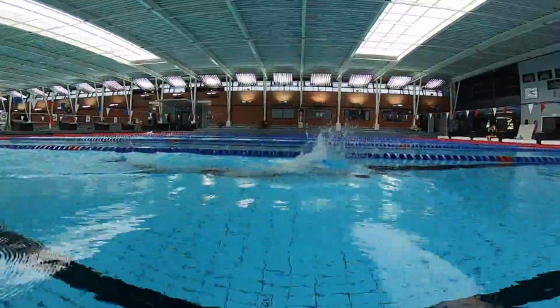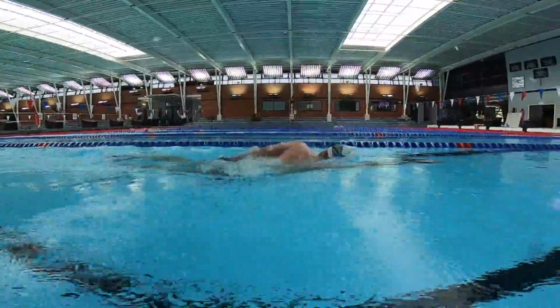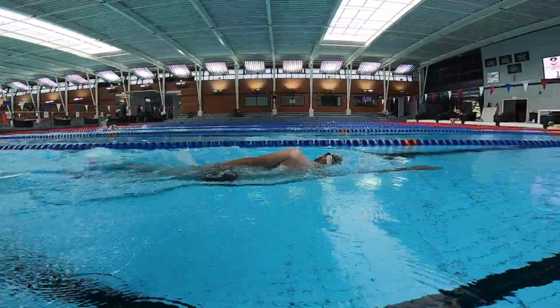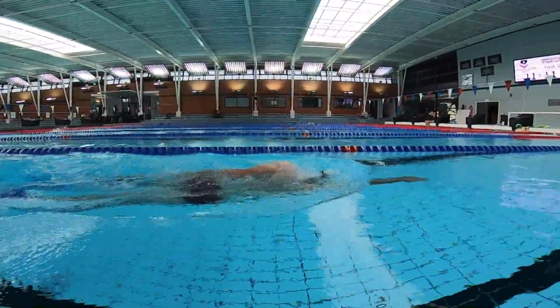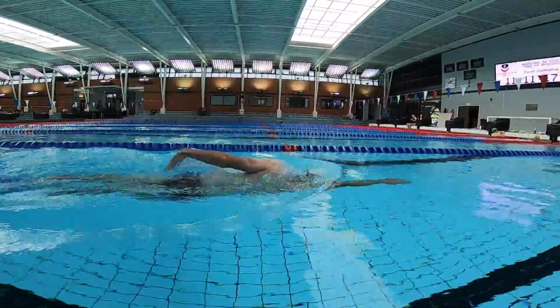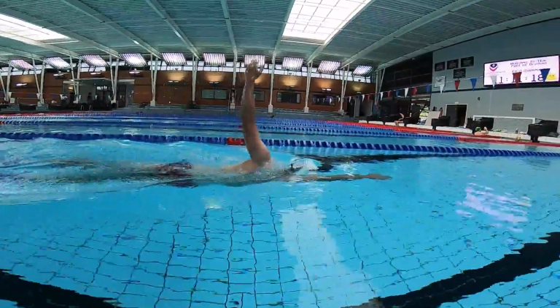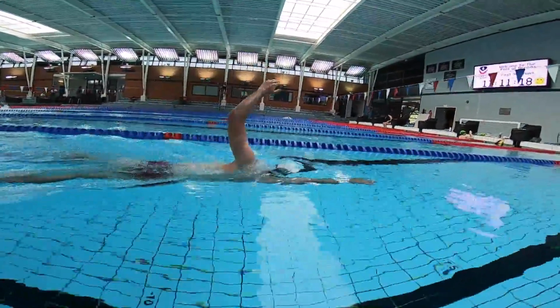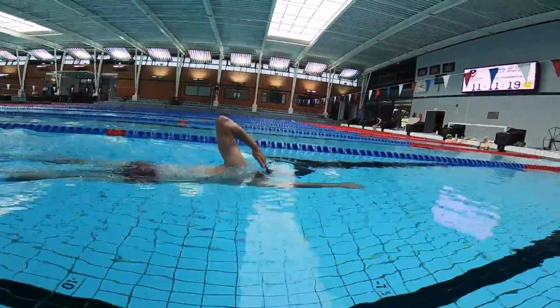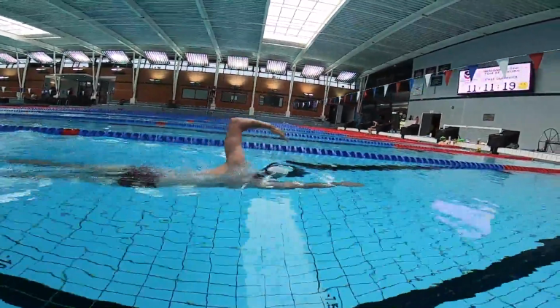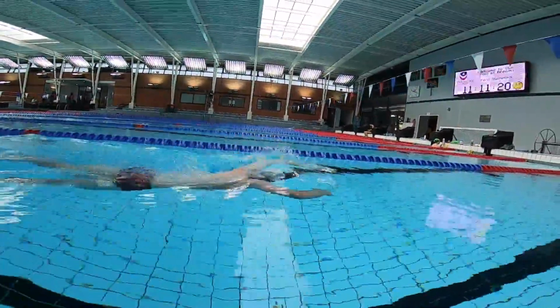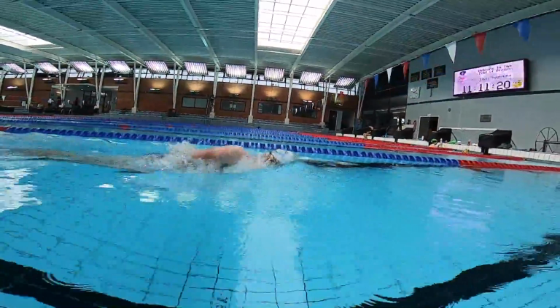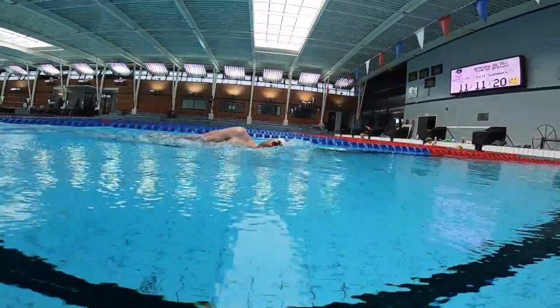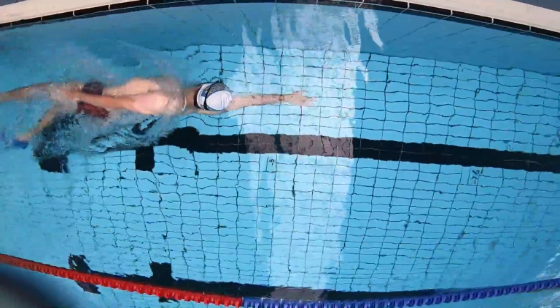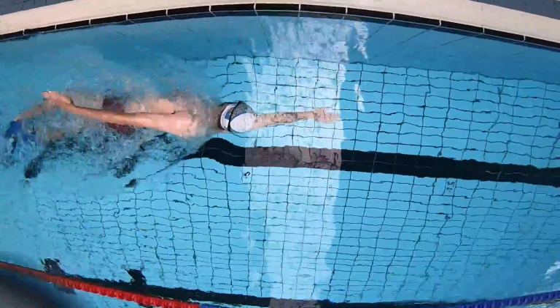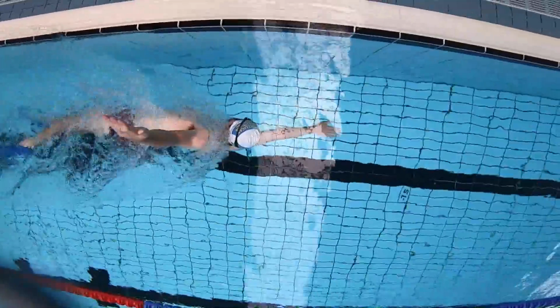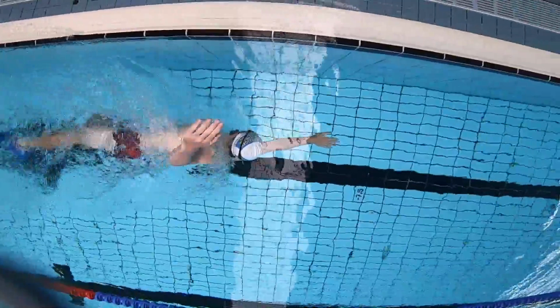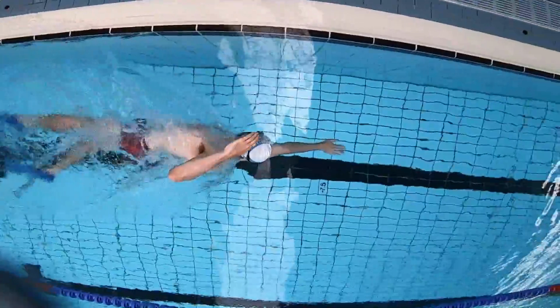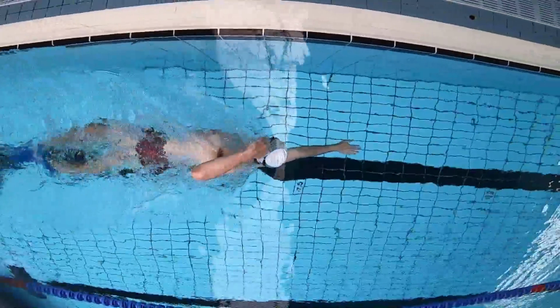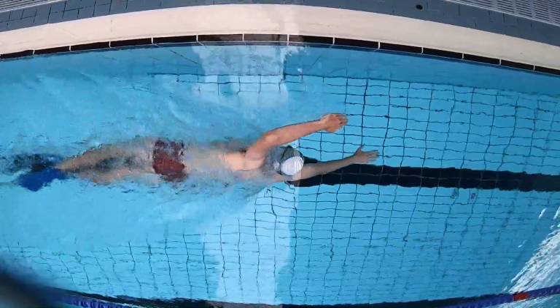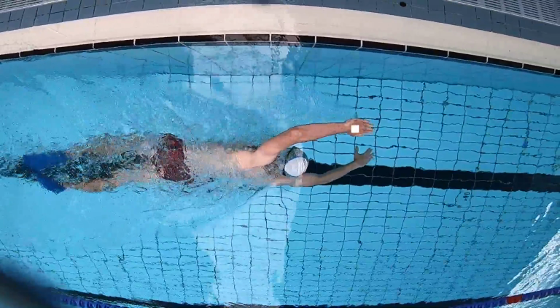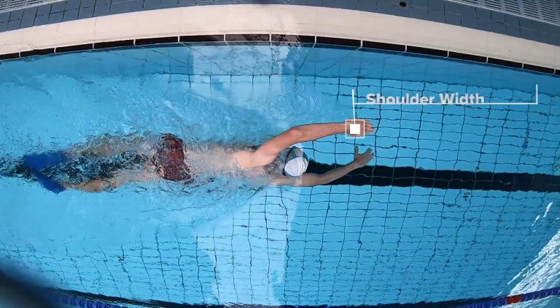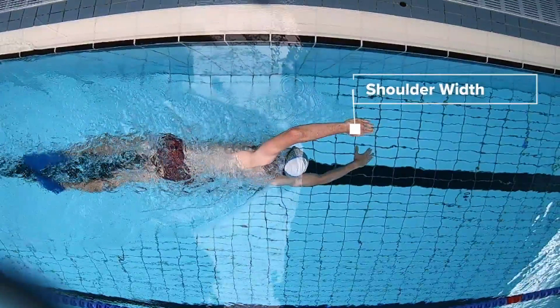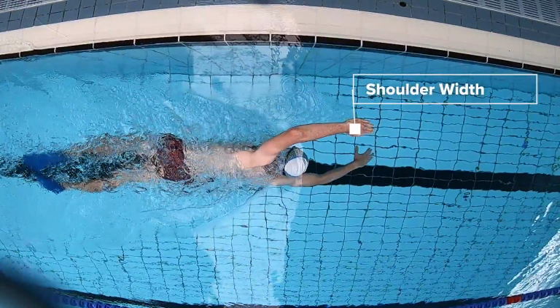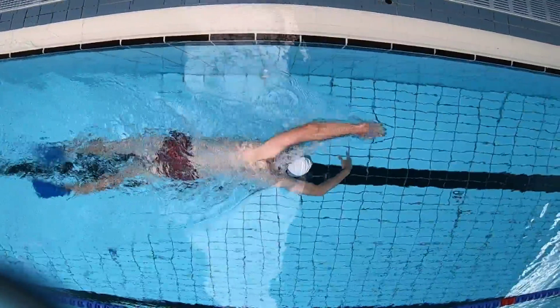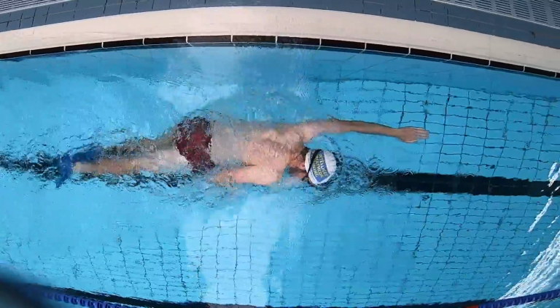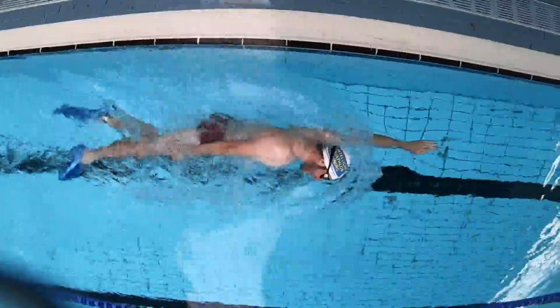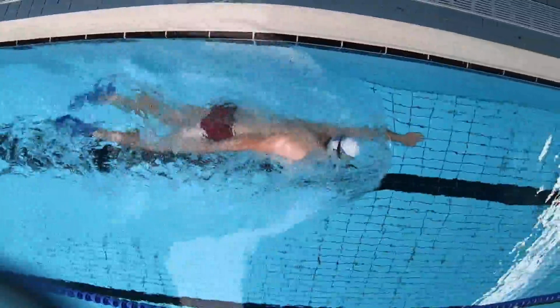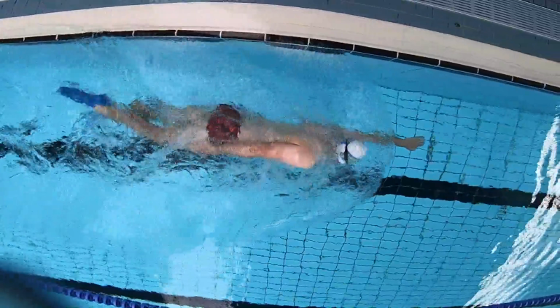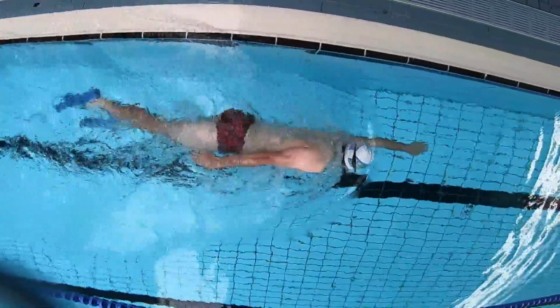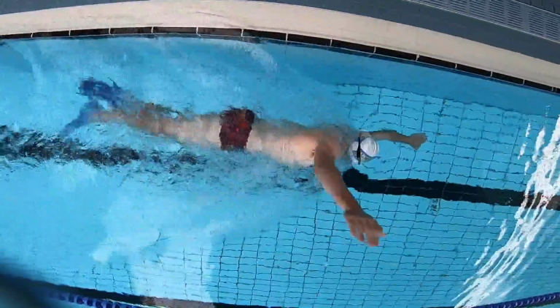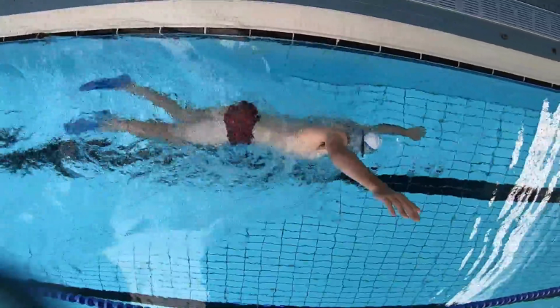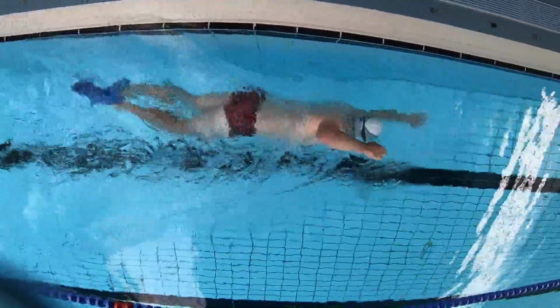The head tap is a little bit unnecessary — that's trying to teach old dogs new tricks, old habits dying hard, whichever analogy you wish to choose. The first key point here is the hand entry; you can see how wide it is, going to come in line with his shoulder, and the same on the other side.